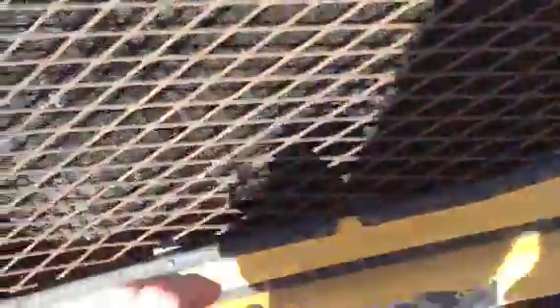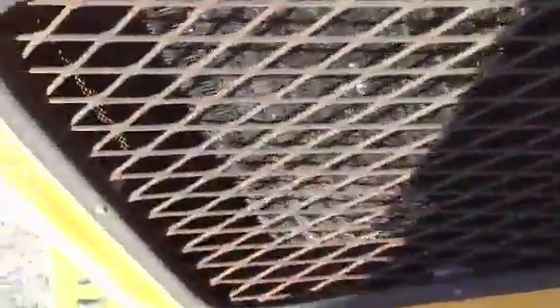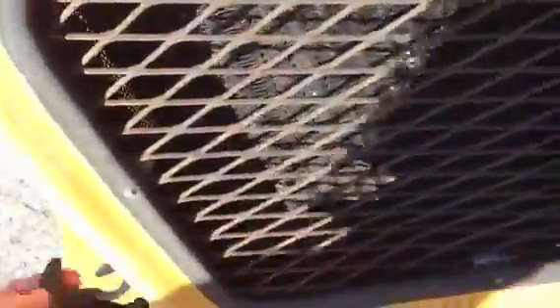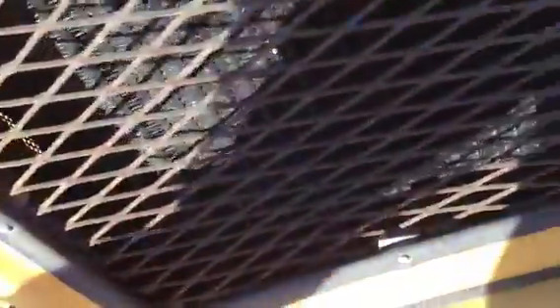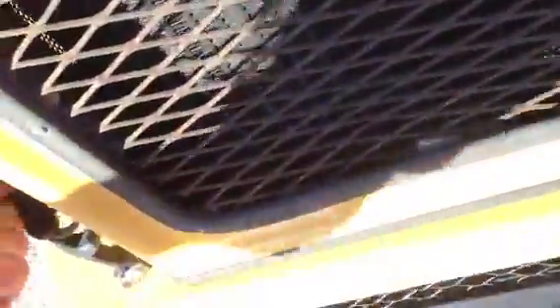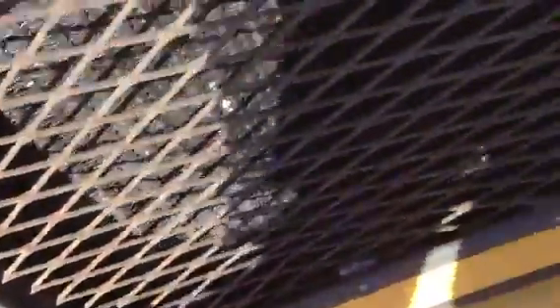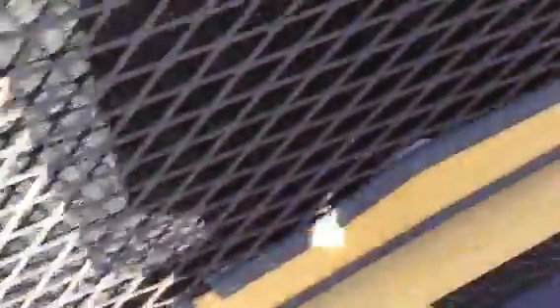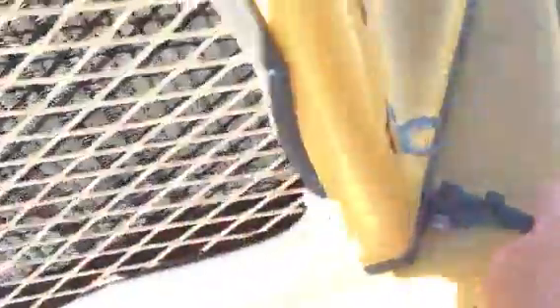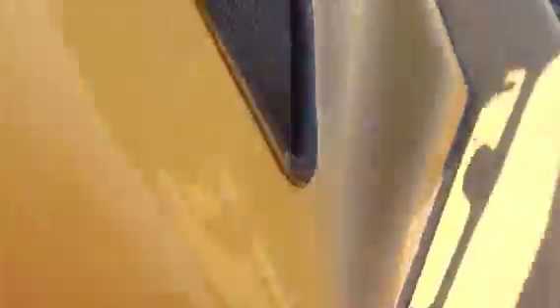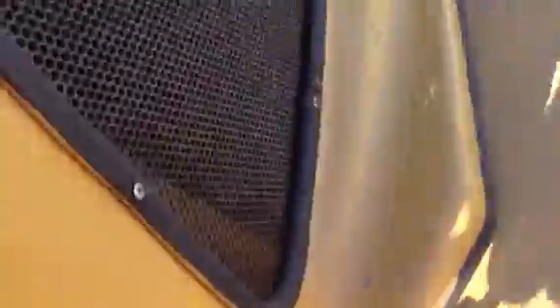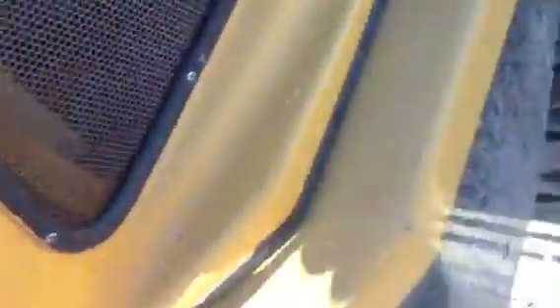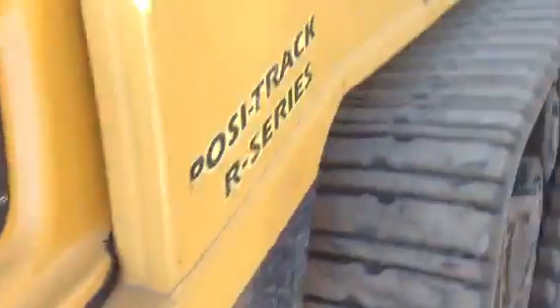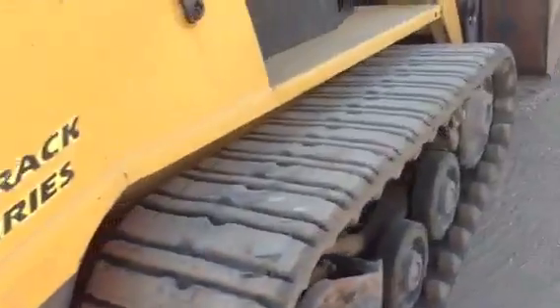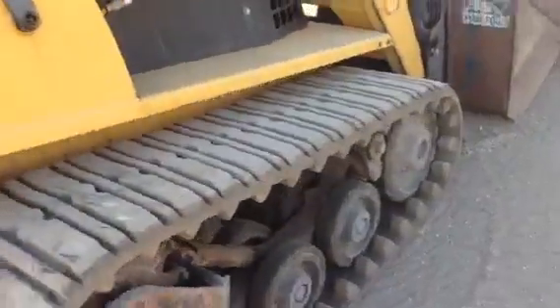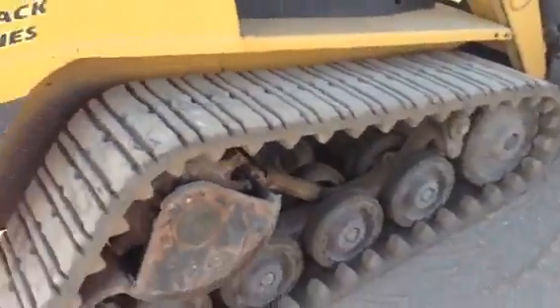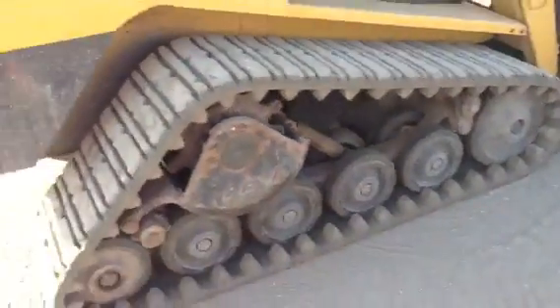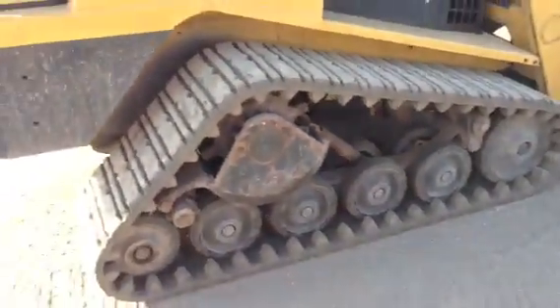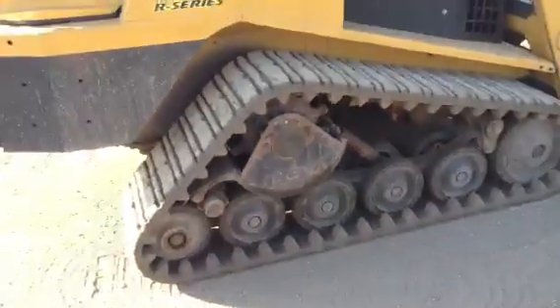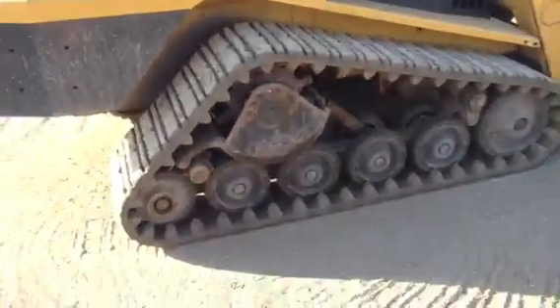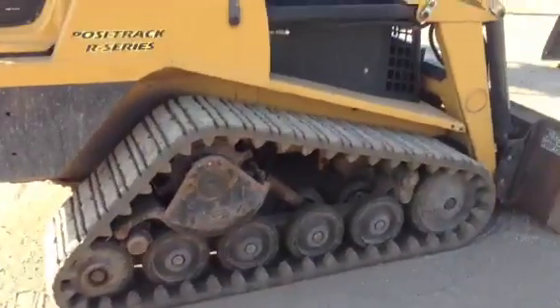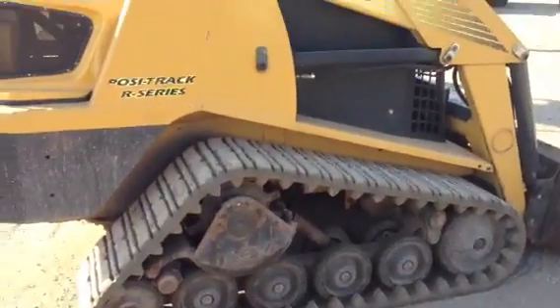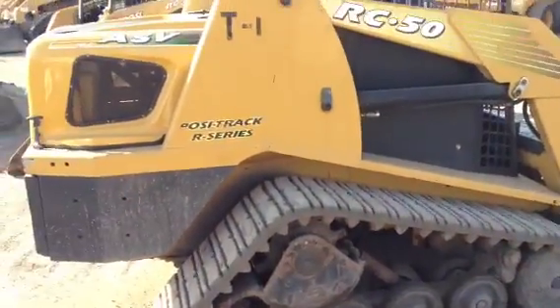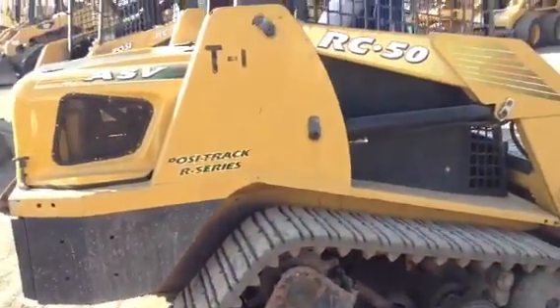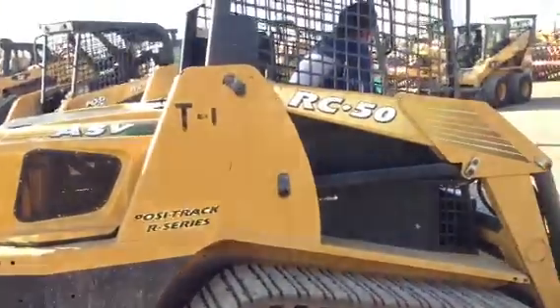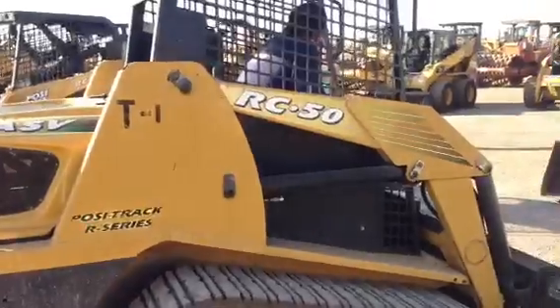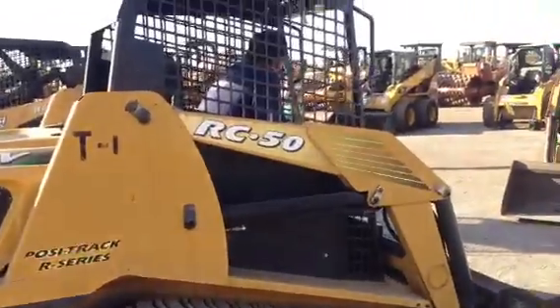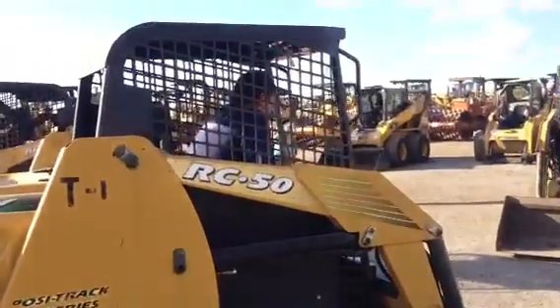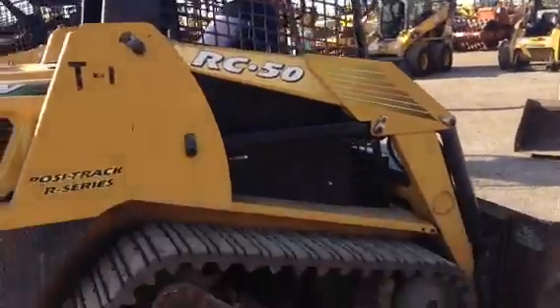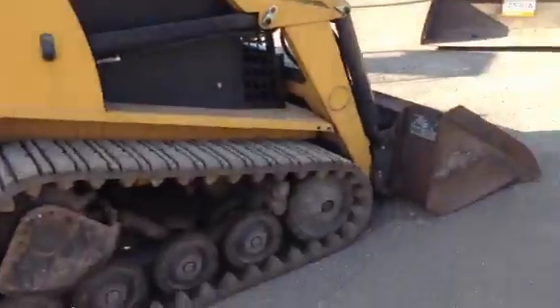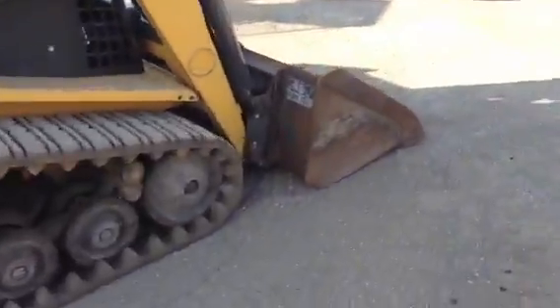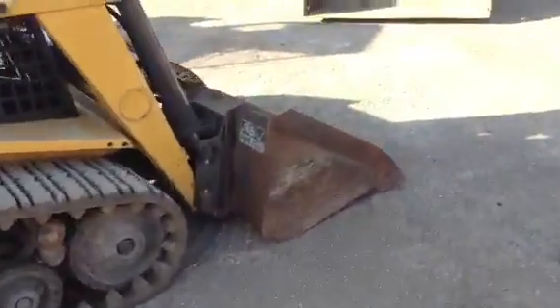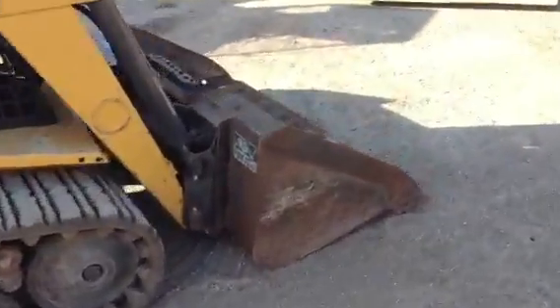This thing is so clean. We didn't detail it up — just gonna sell it like it is. This thing is knee-deep in rubber, and that's your big expense. It's a low-iron machine.